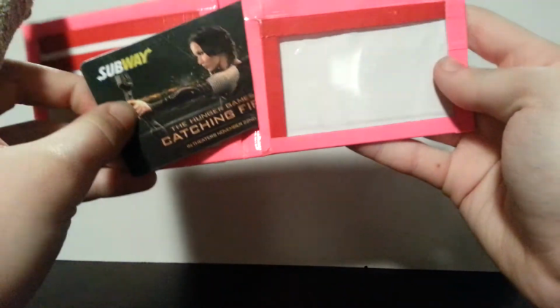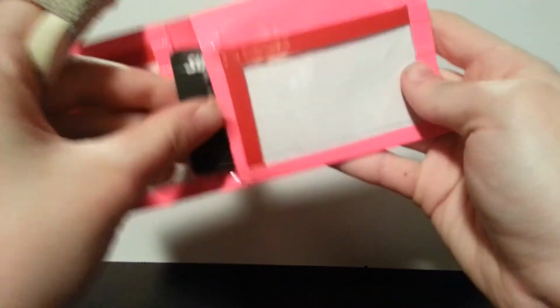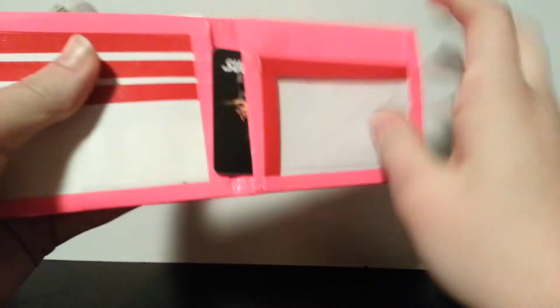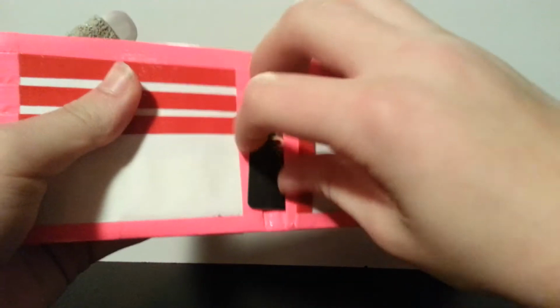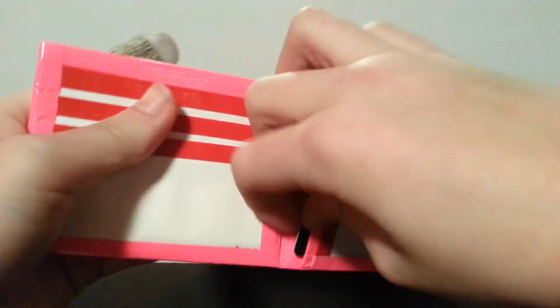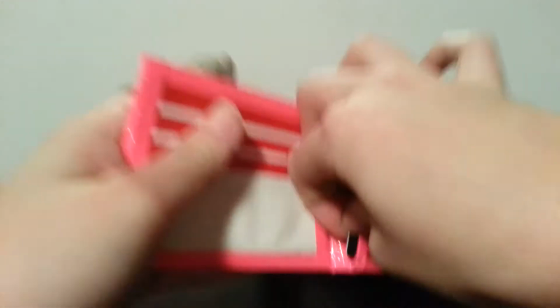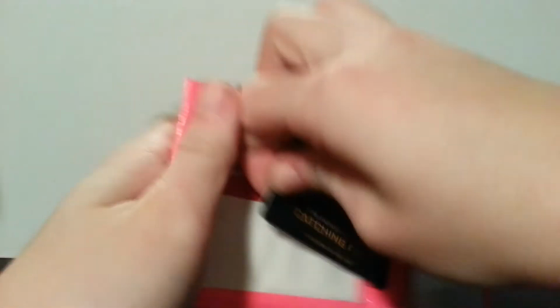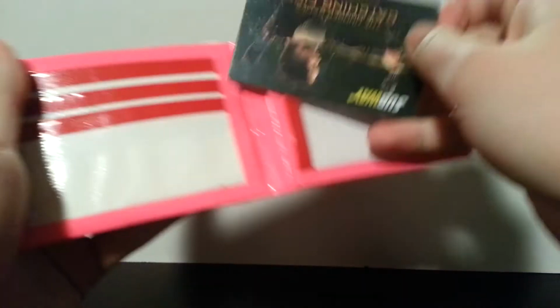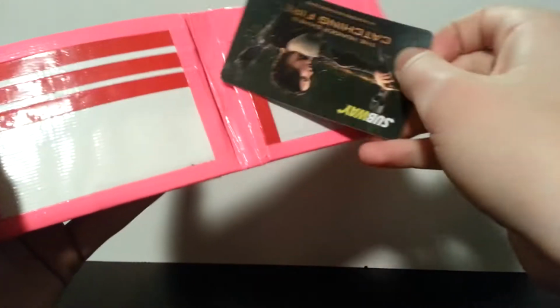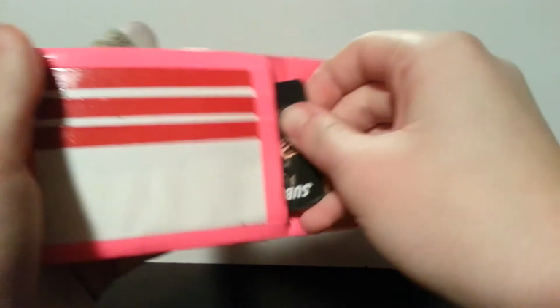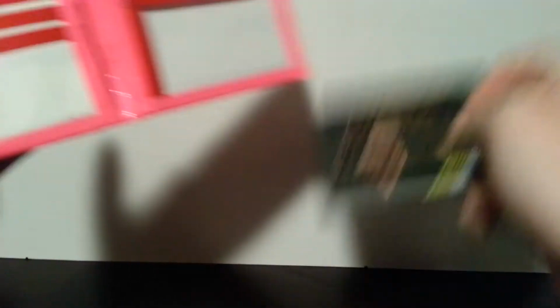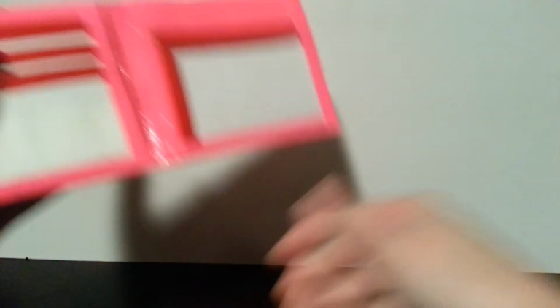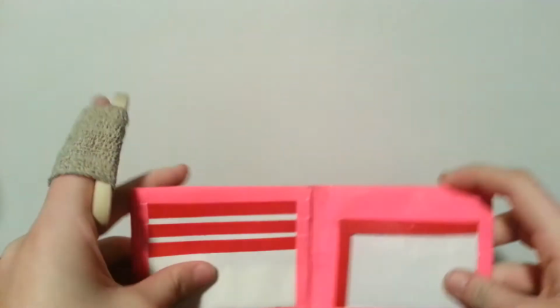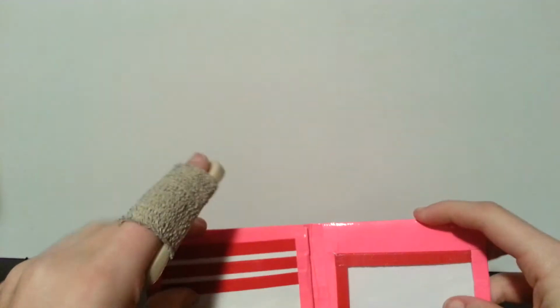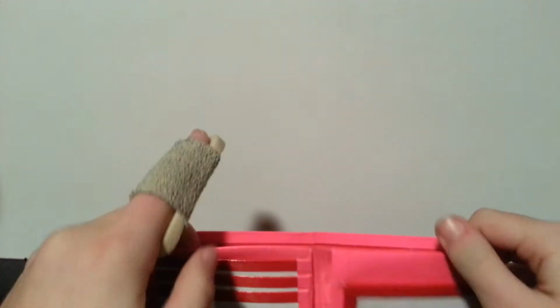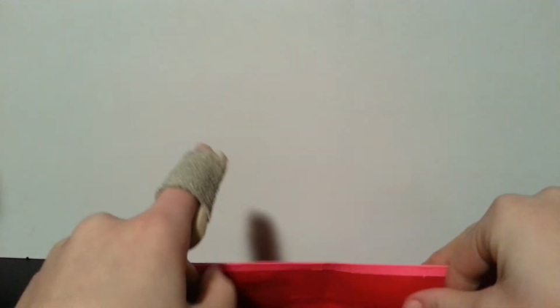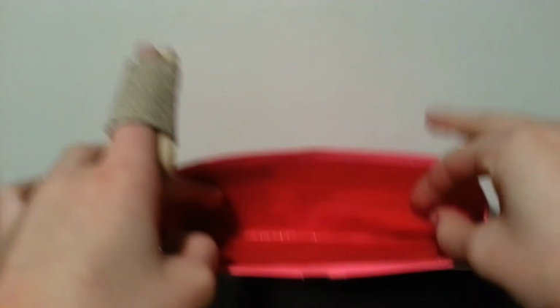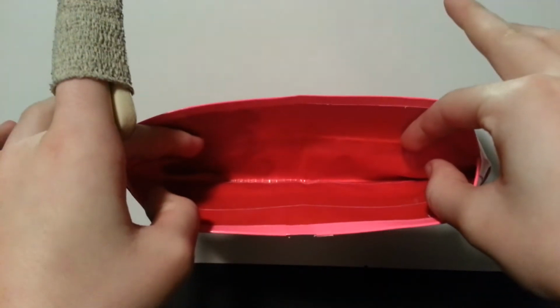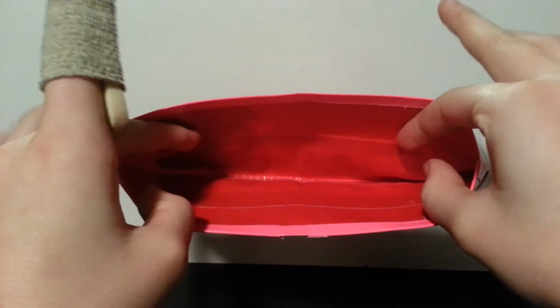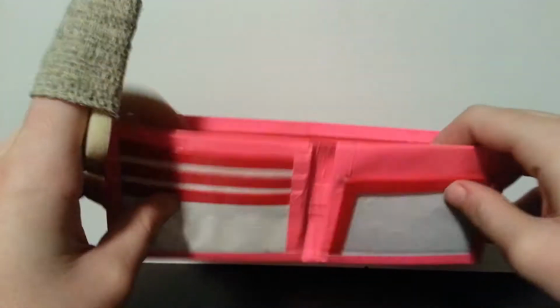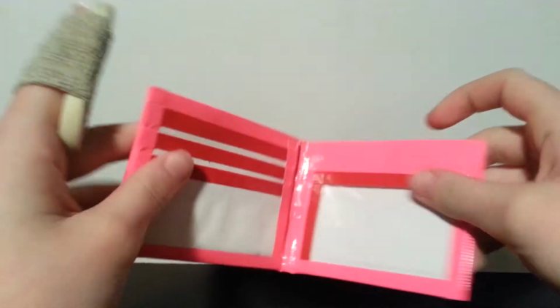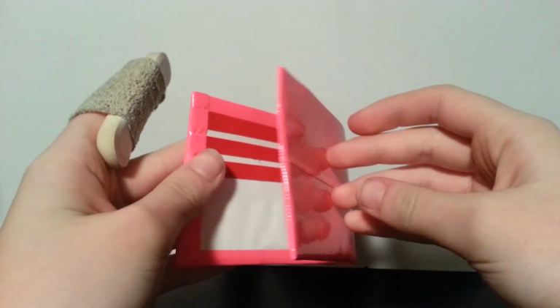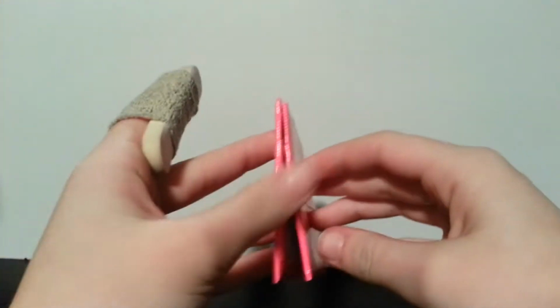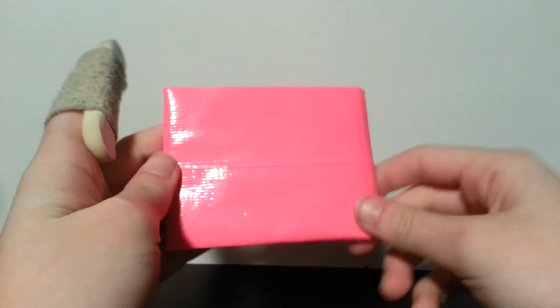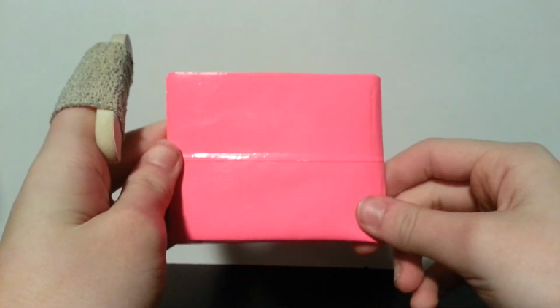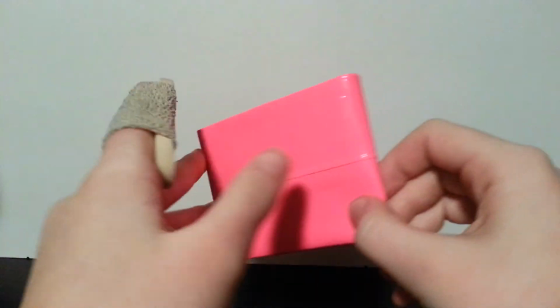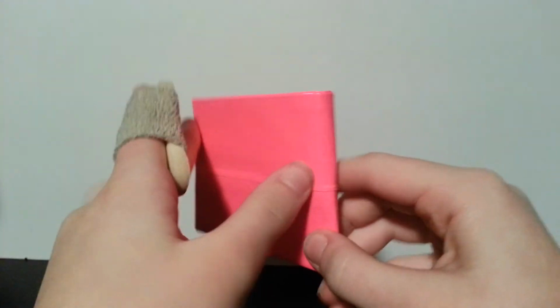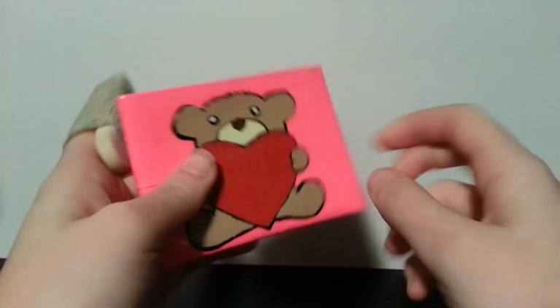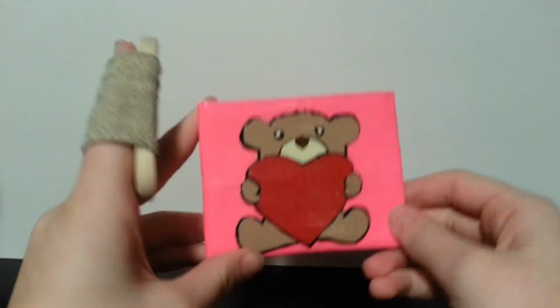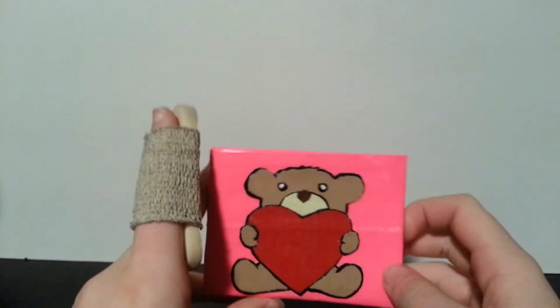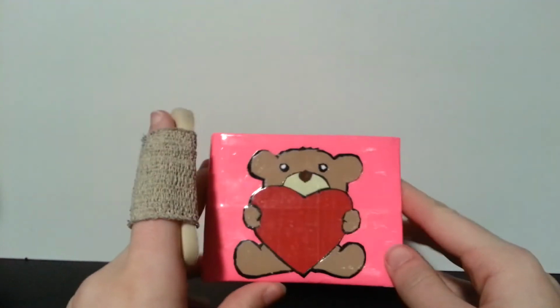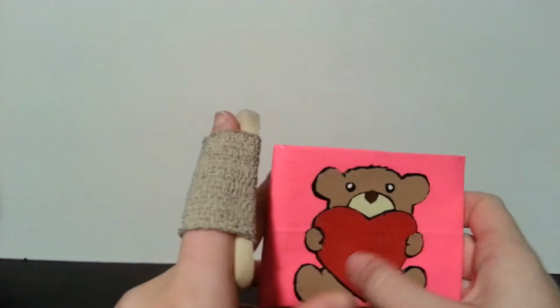Then it has the two hidden pockets, of course. I really like how the design turned out, which you guys haven't seen yet, but it has a red billfold, empty on this side, and it has a teddy bear holding a heart.